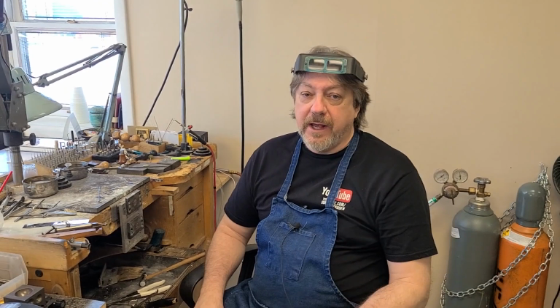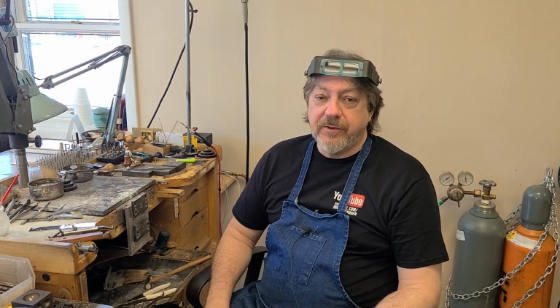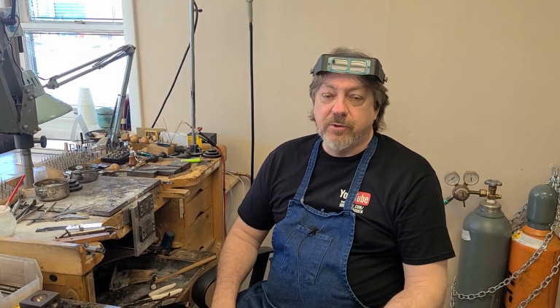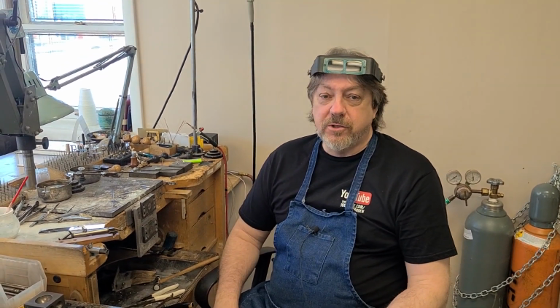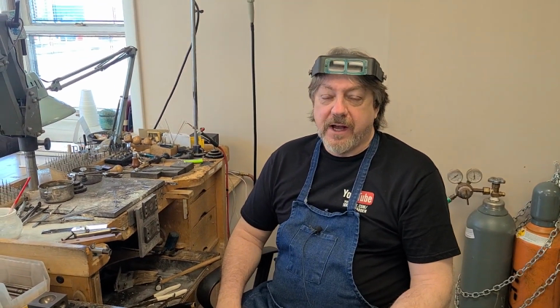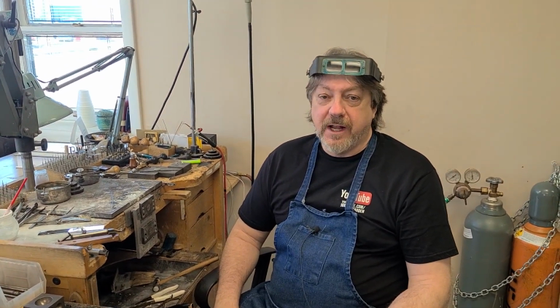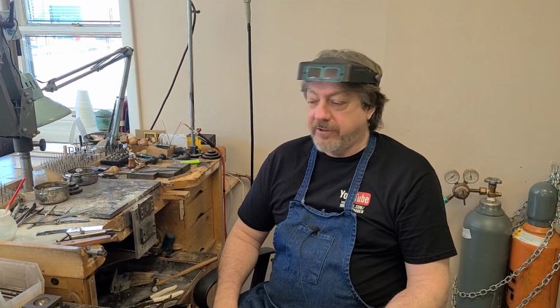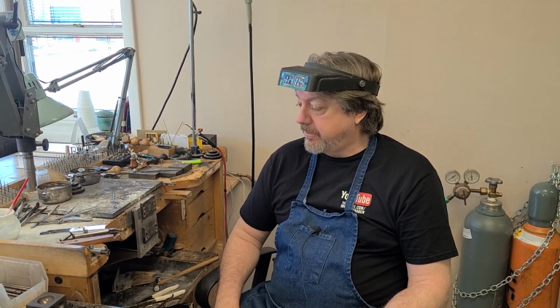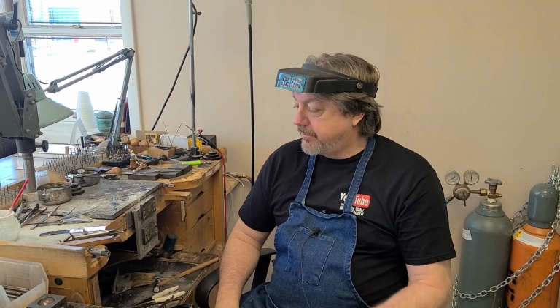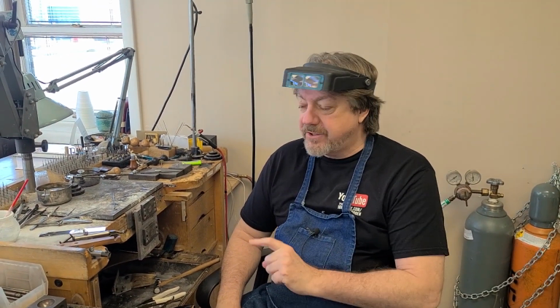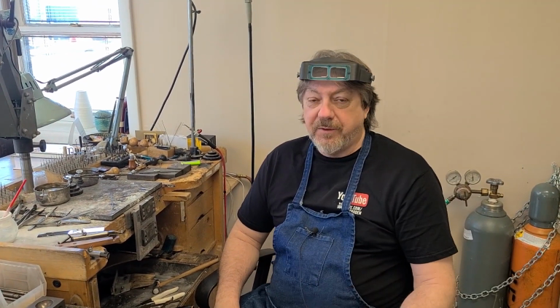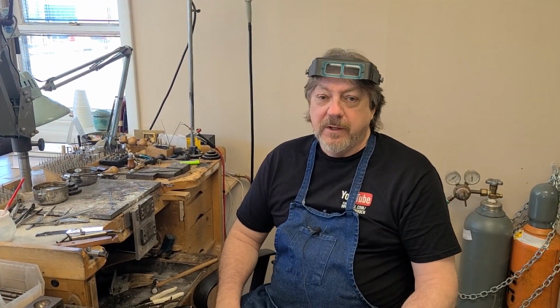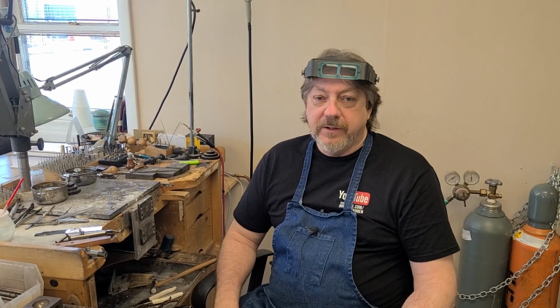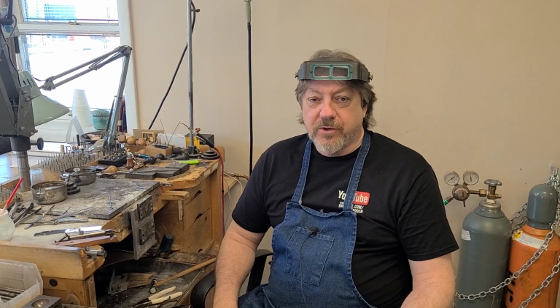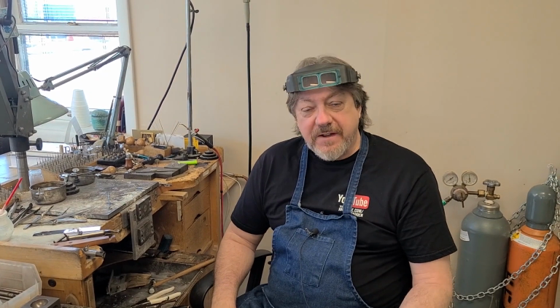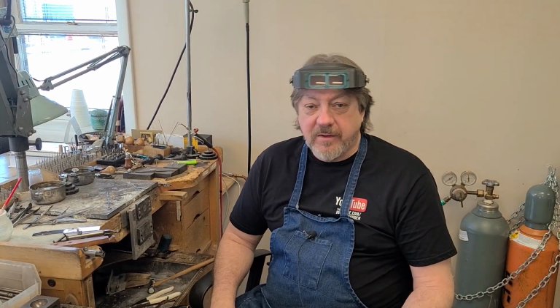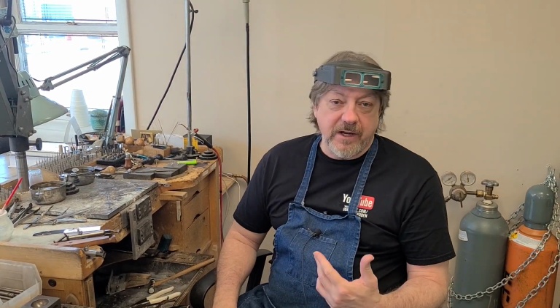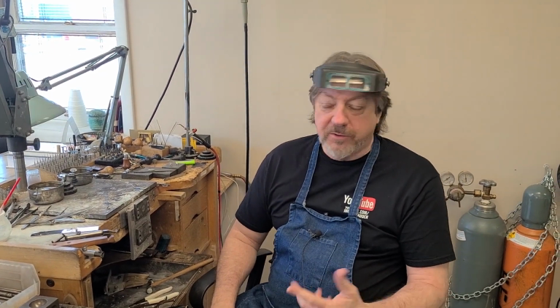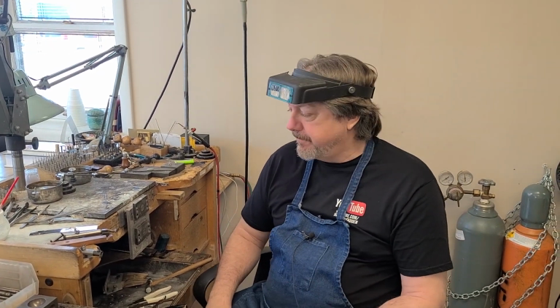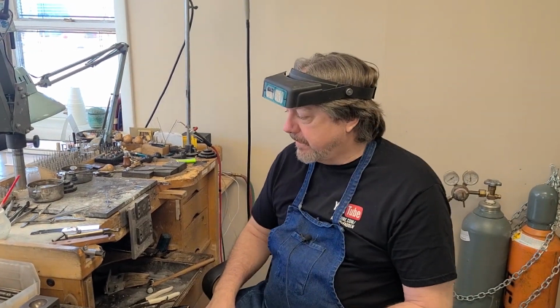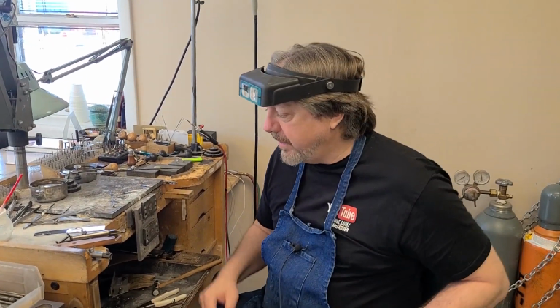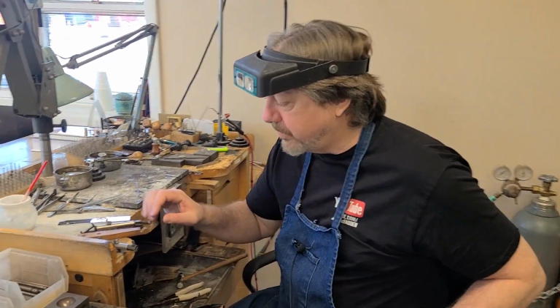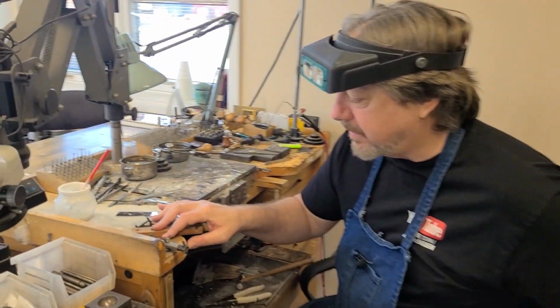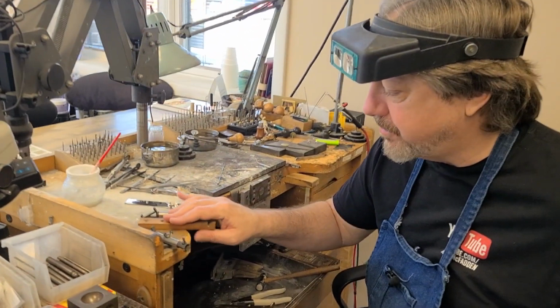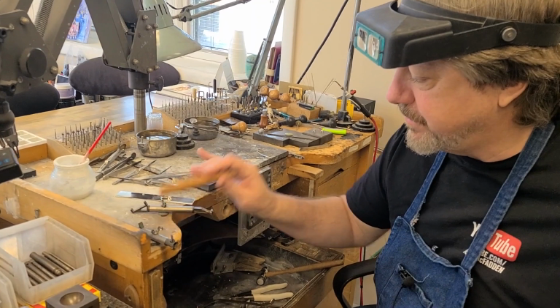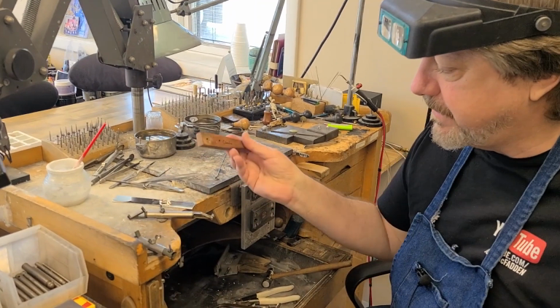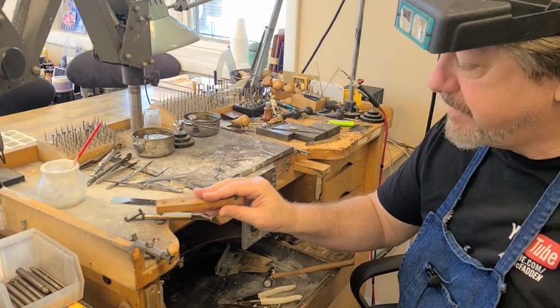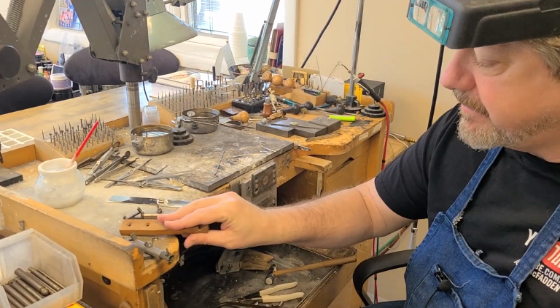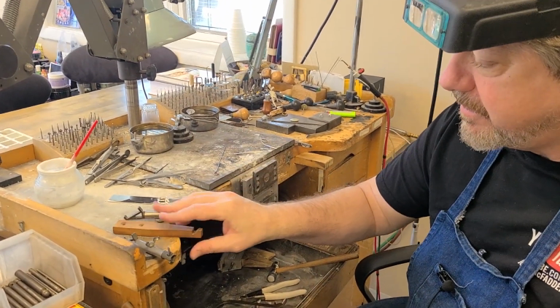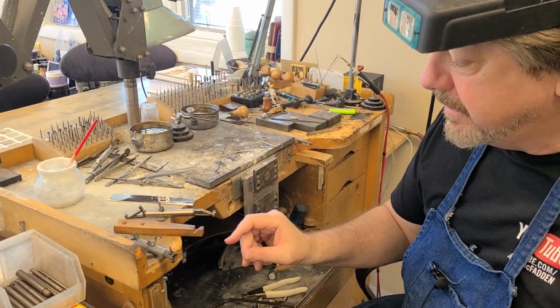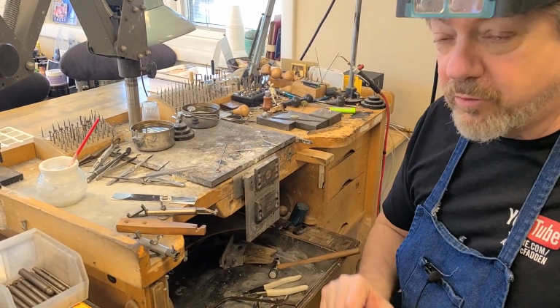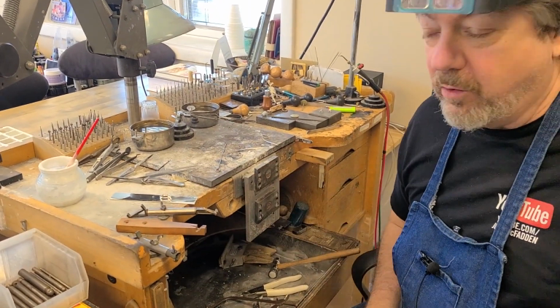Hey, it's mentor jeweler Joel McFadden and I have a little benchtop tip that's sort of a safety tip and a tool tip. One of the tools that a lot of jewelers use — and you can see I have three of them here — is a ring holder.